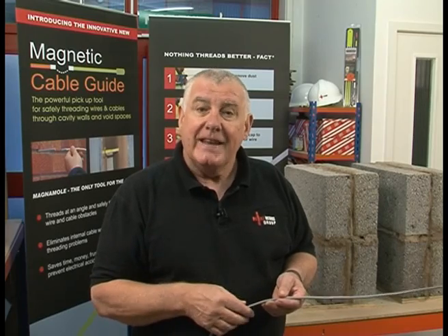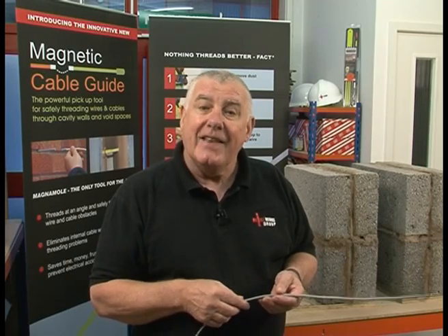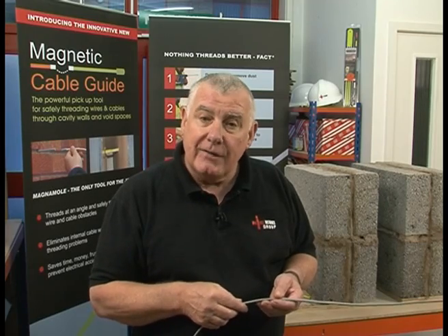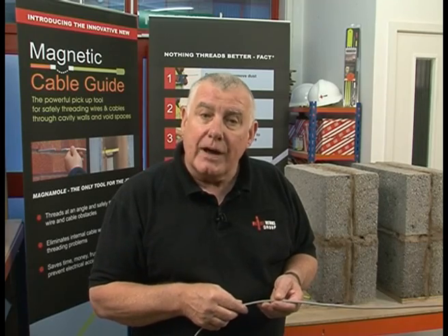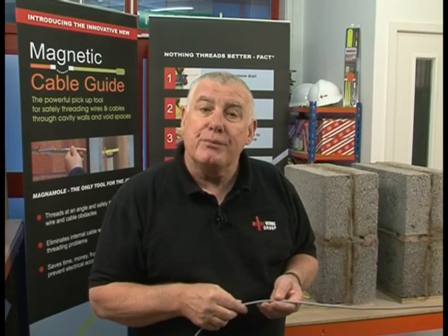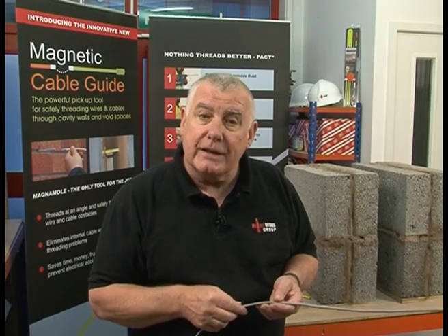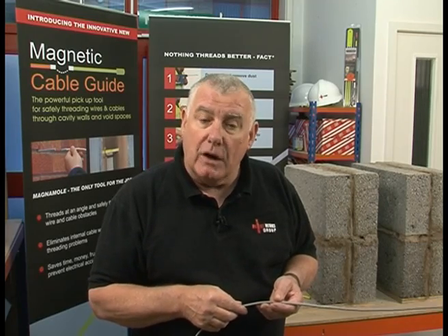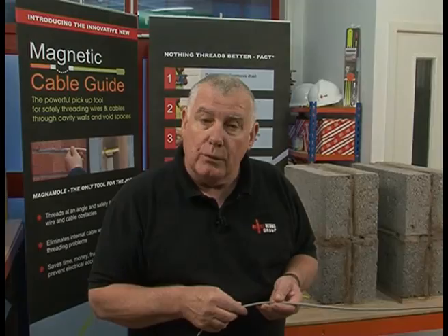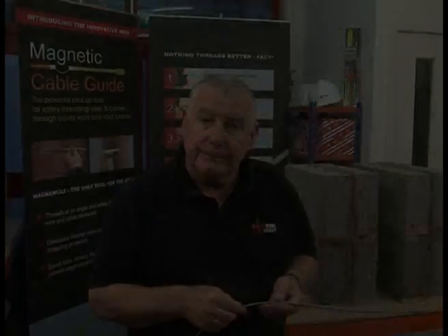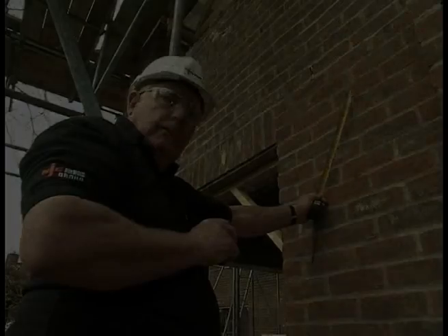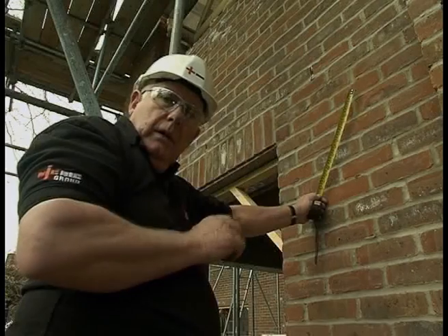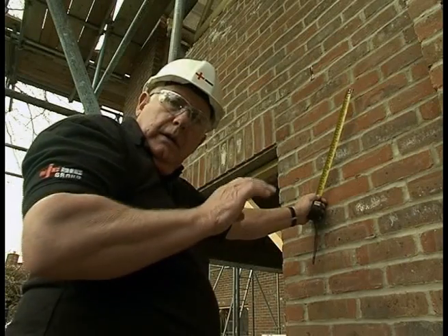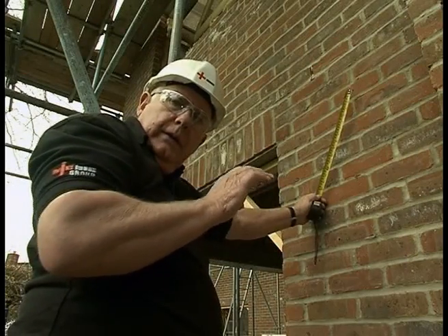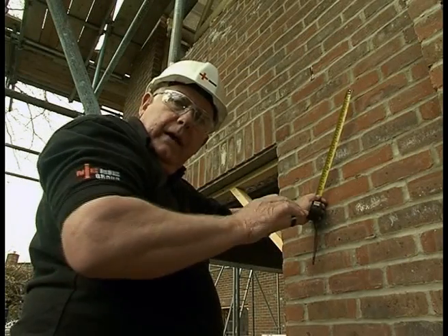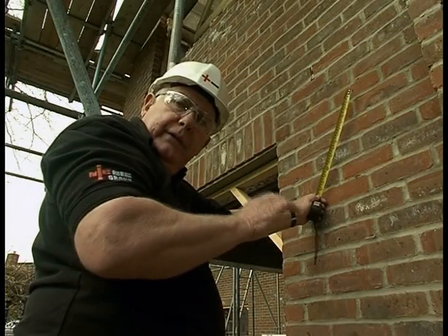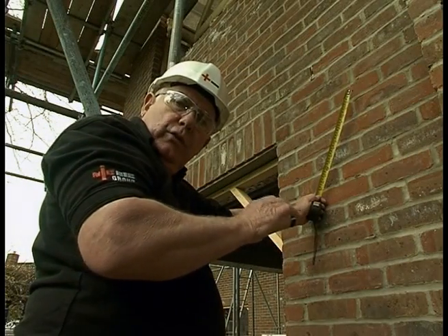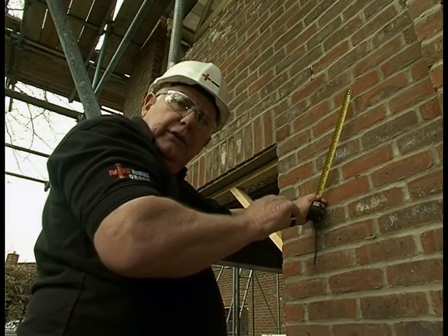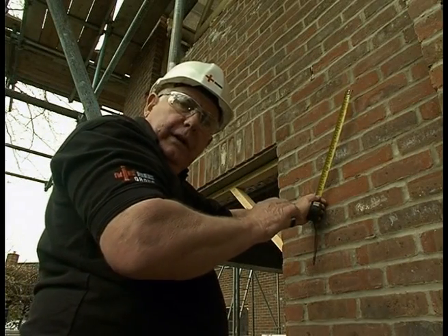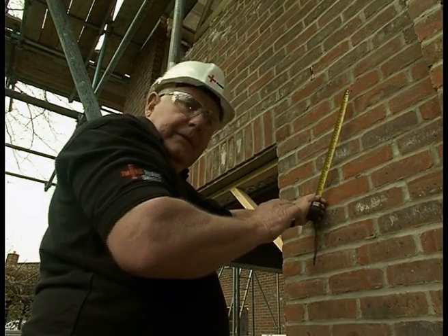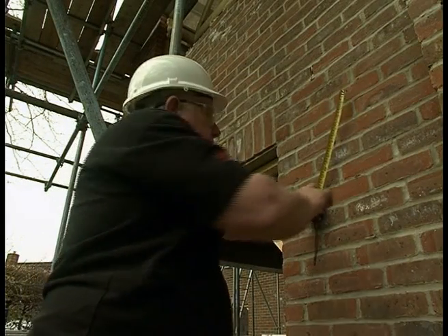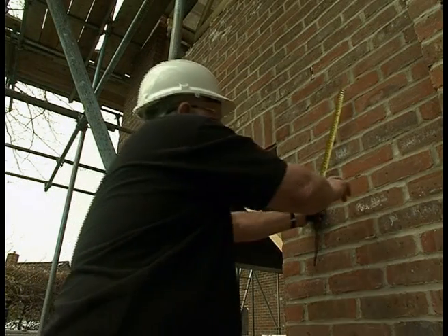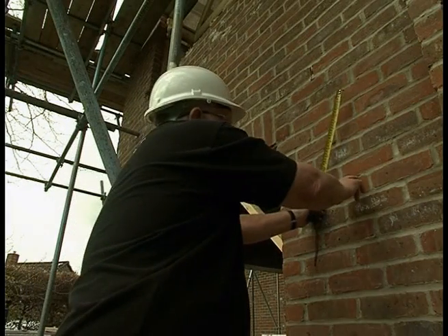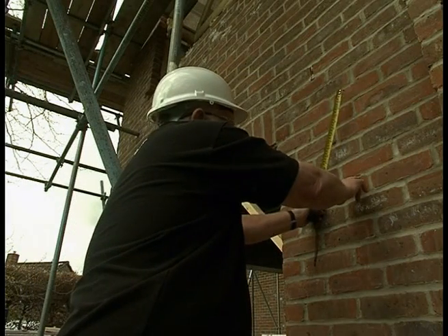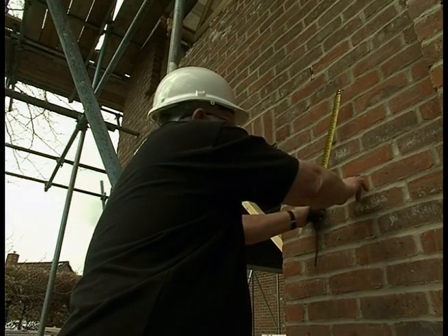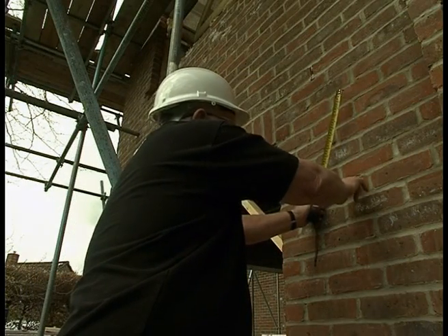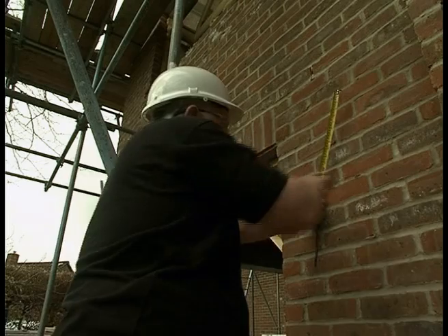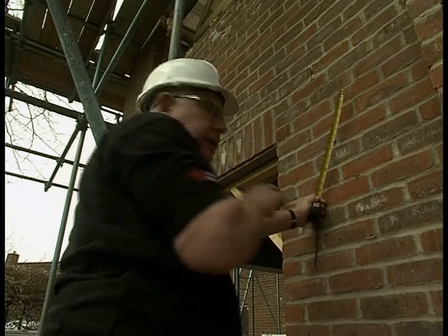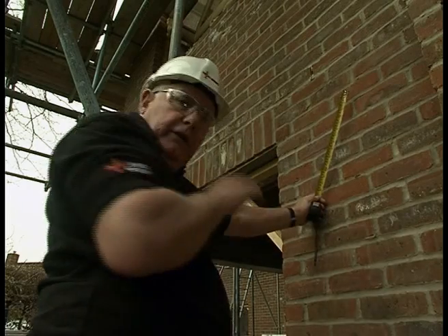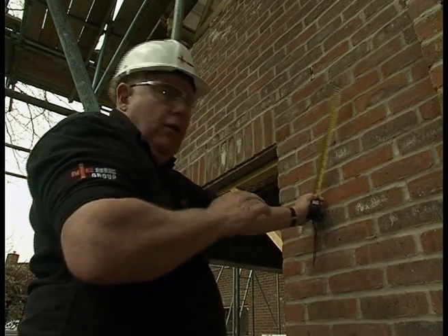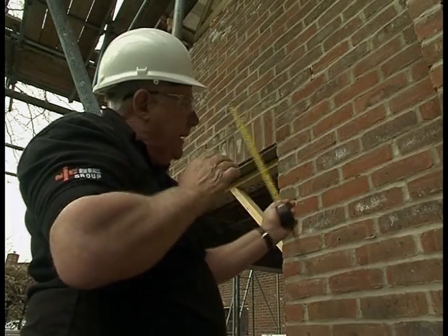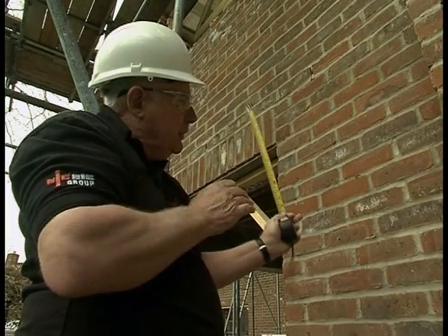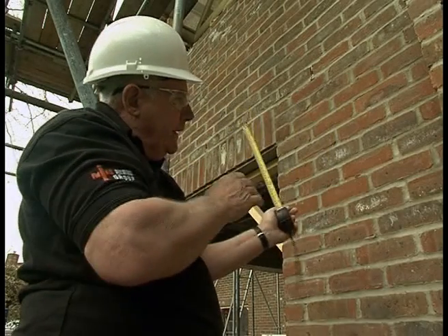Now let's have a look at a practical example. Here we're going to install an outside light. As you can see I've marked the position of it and I'm actually going to drill from the outside in.